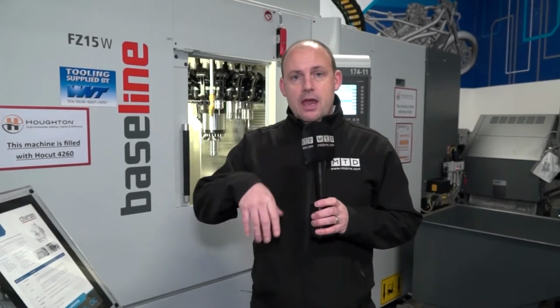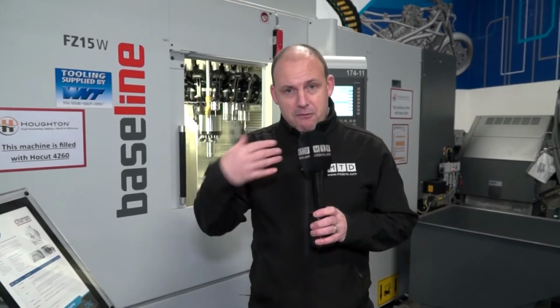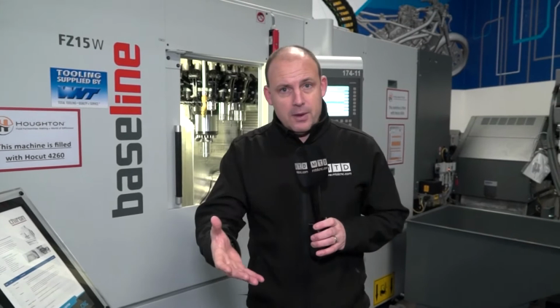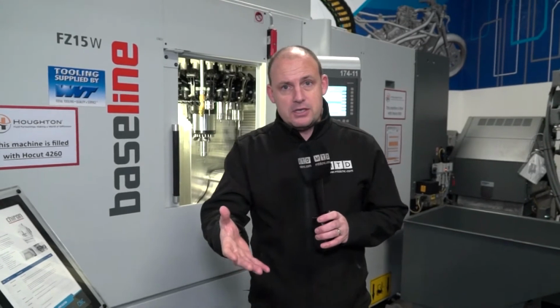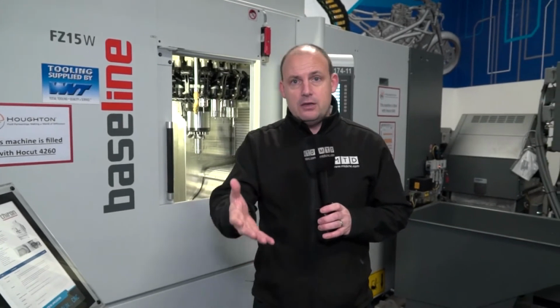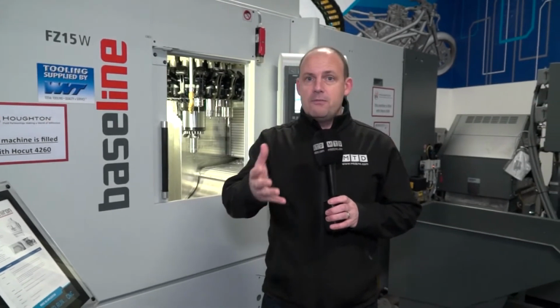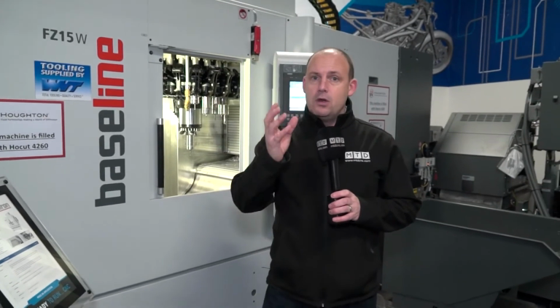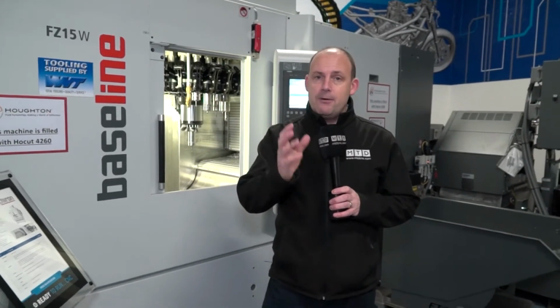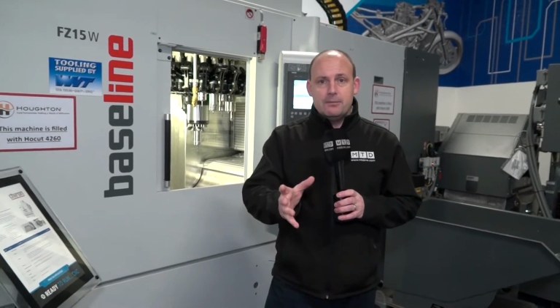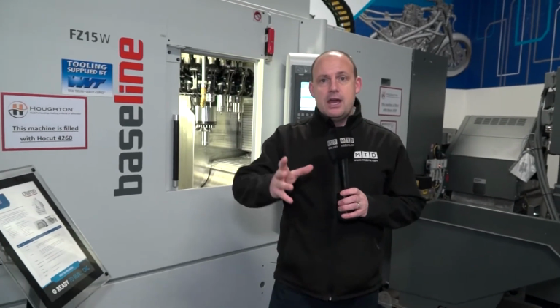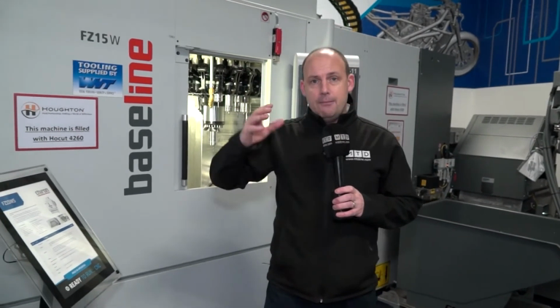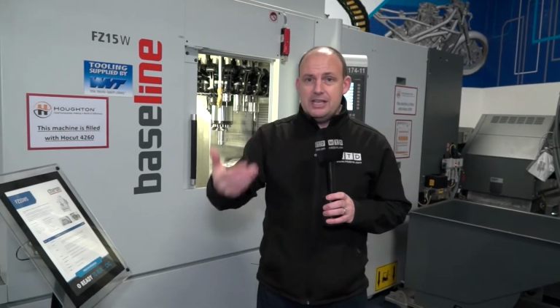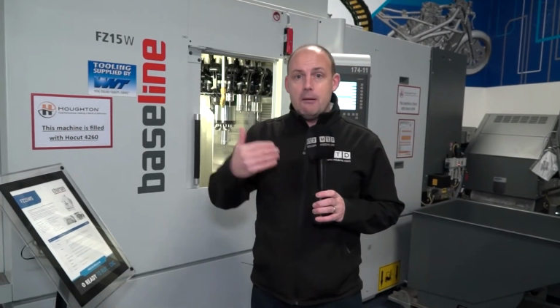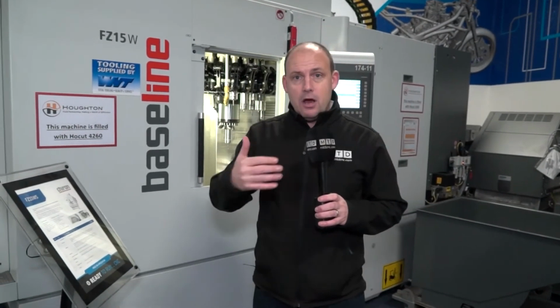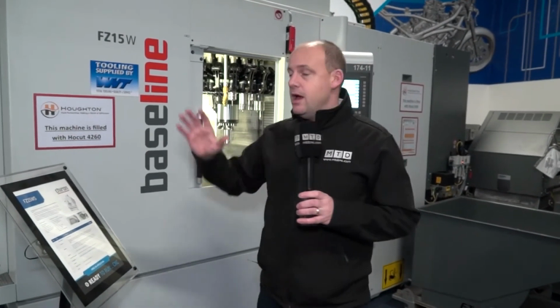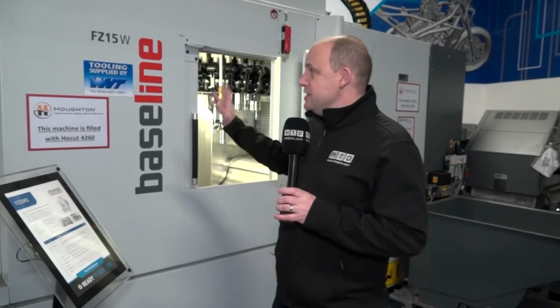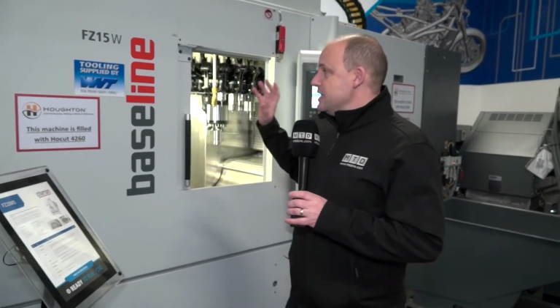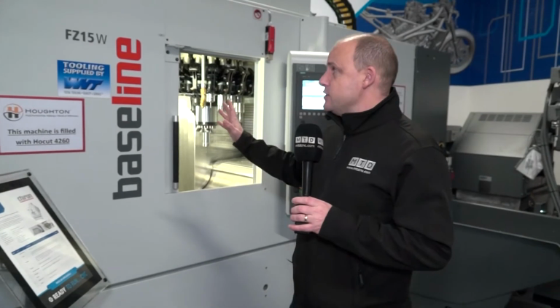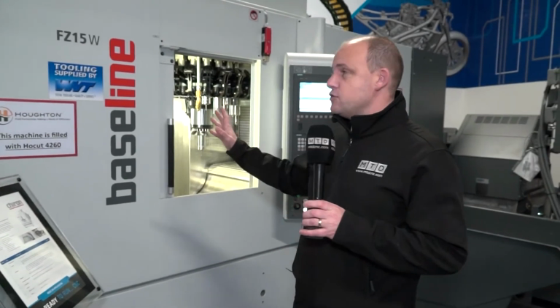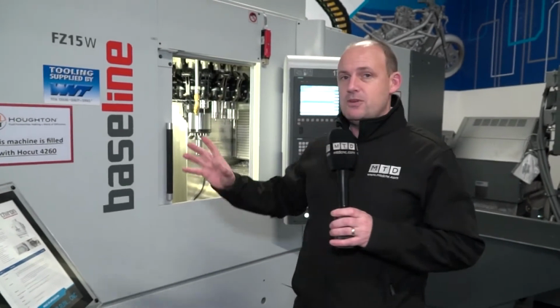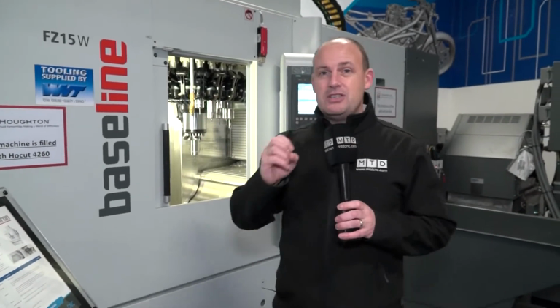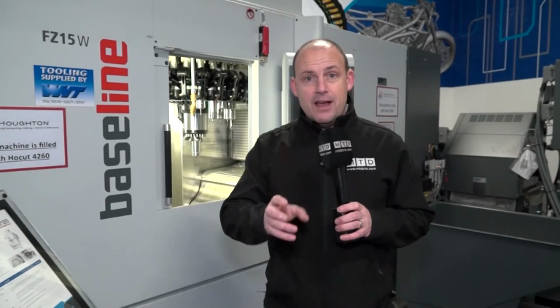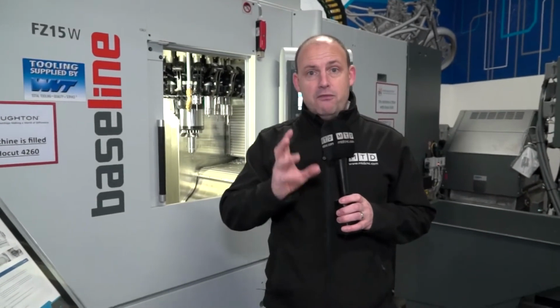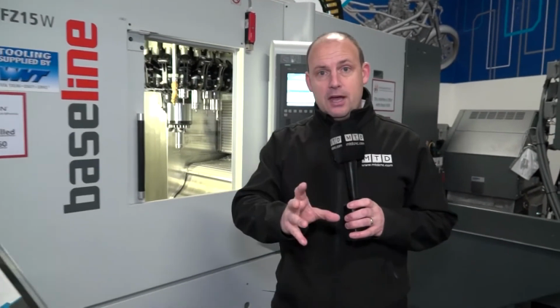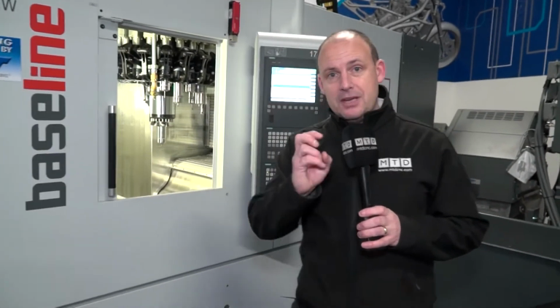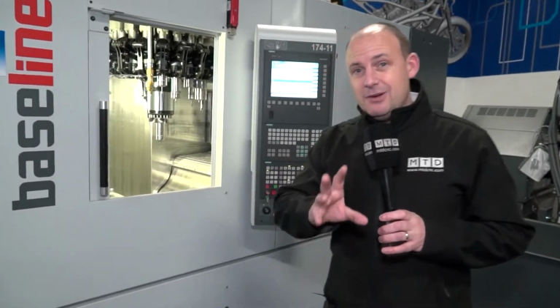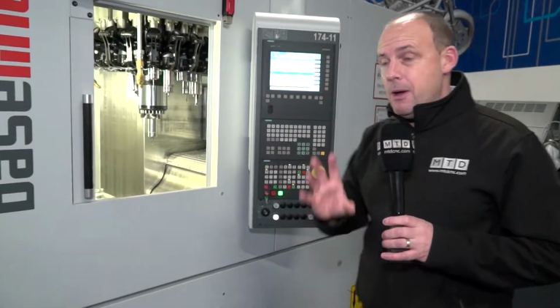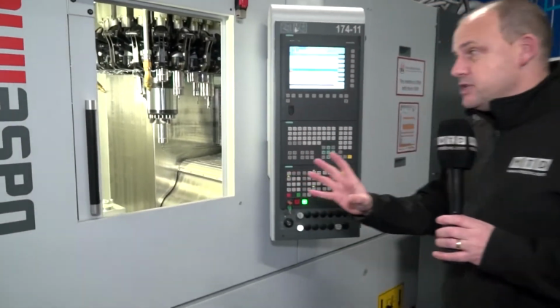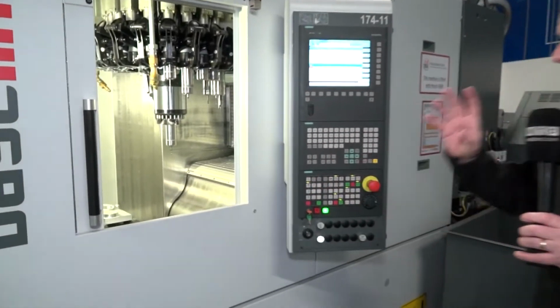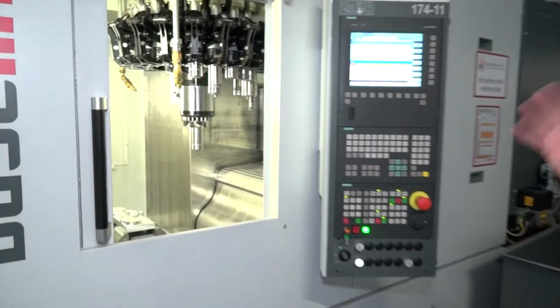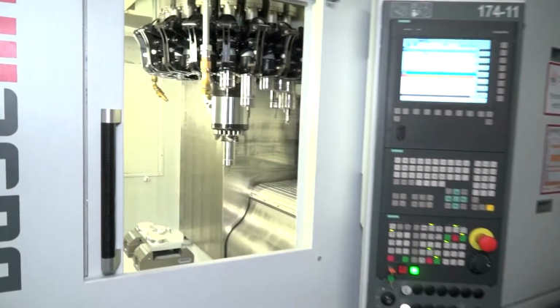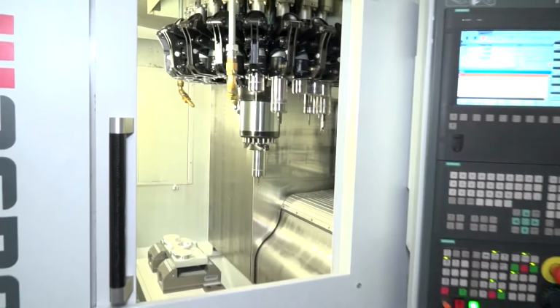If you've been following us this year, you'll know we've been to a lot of their academies. Machines come and go, and this is an ex-demonstration machine which is available for sale. I'm going to tell you a little bit about it, then tell you what the deal is.